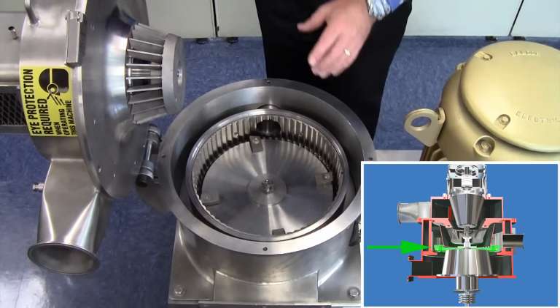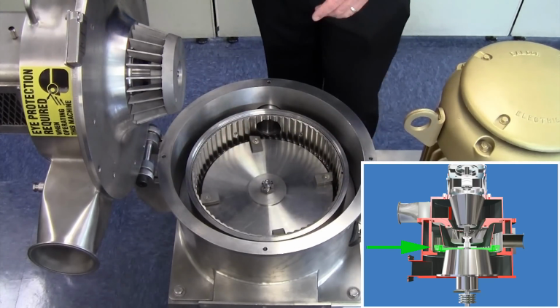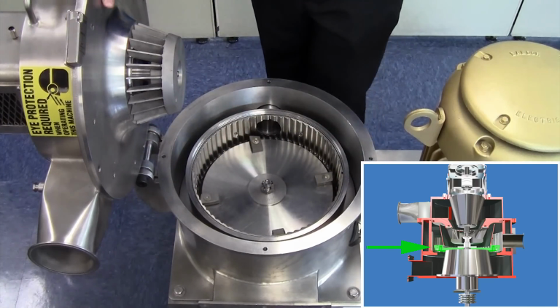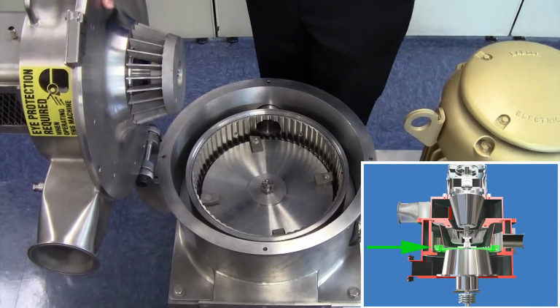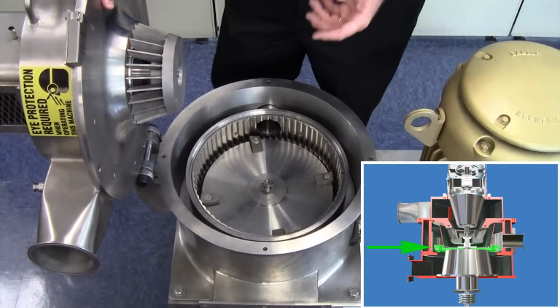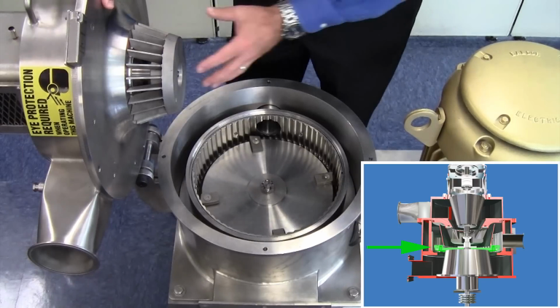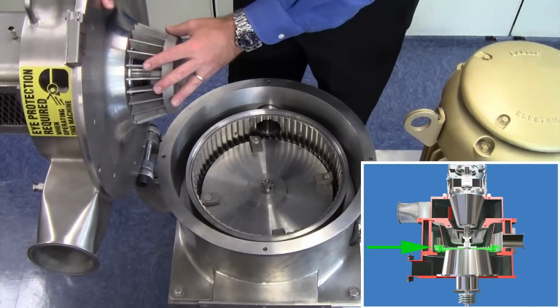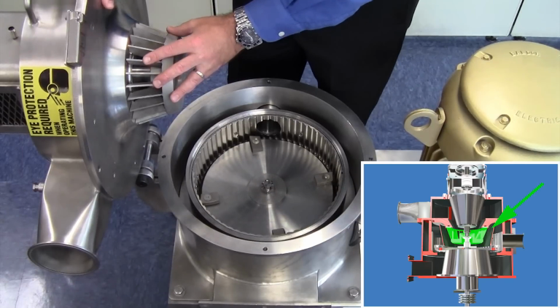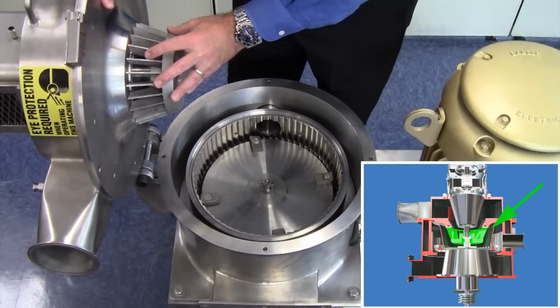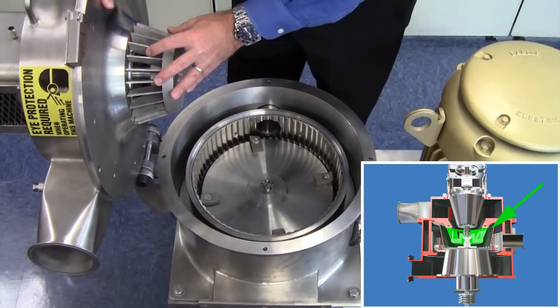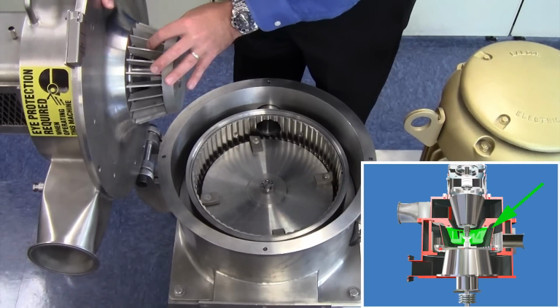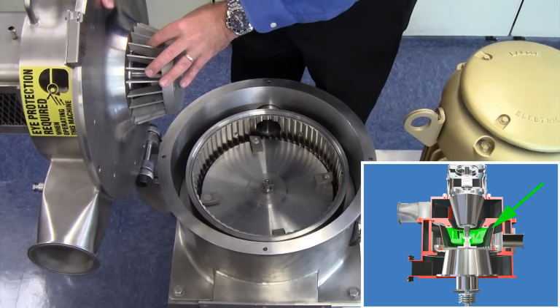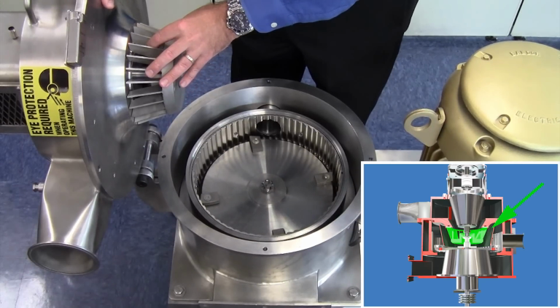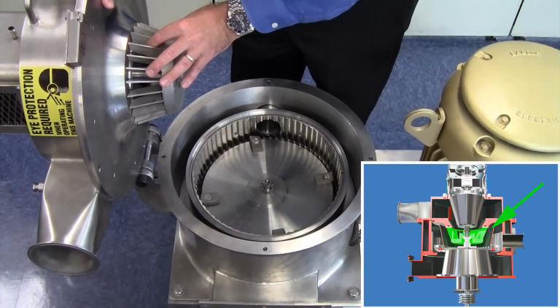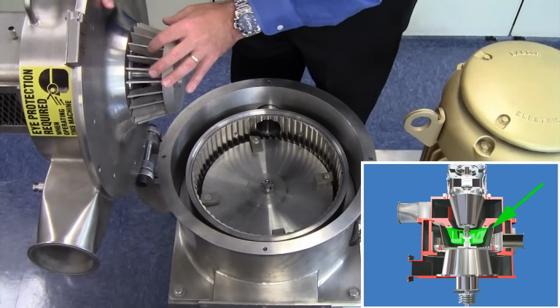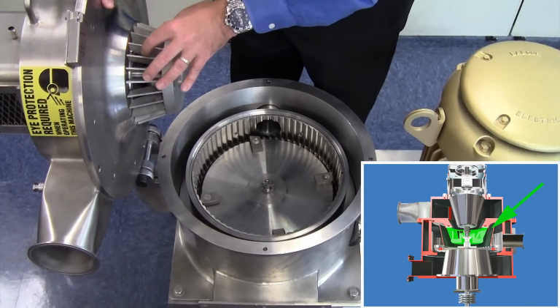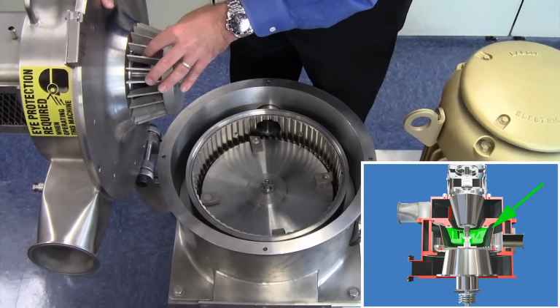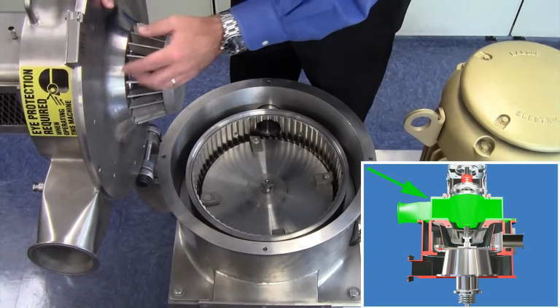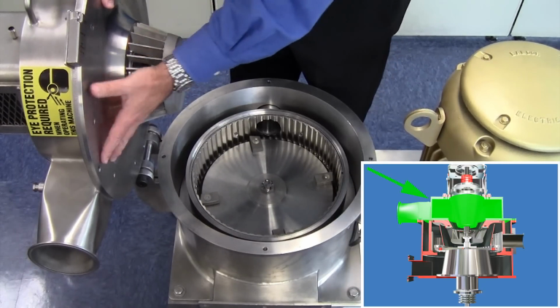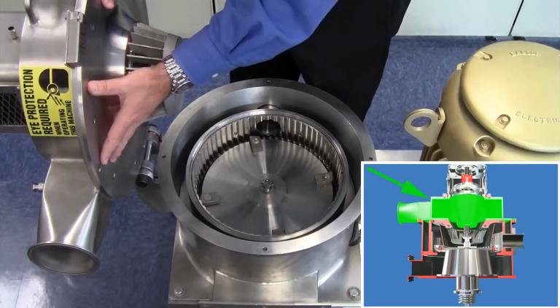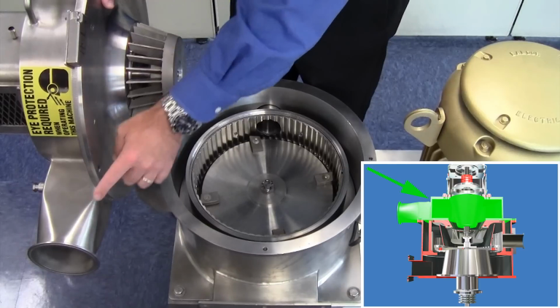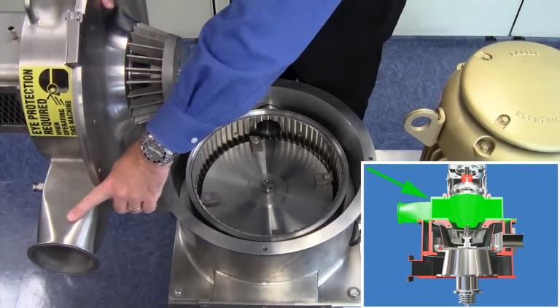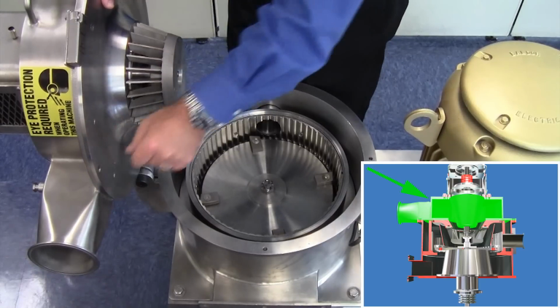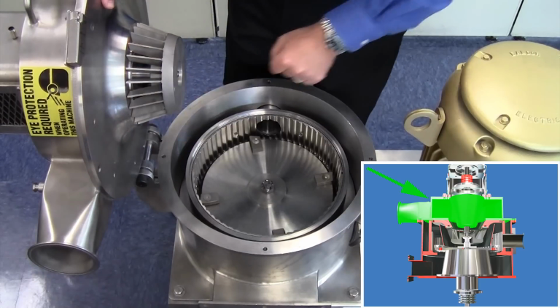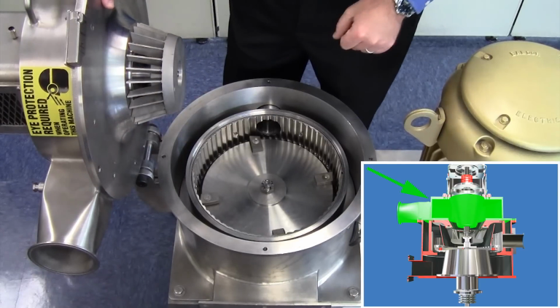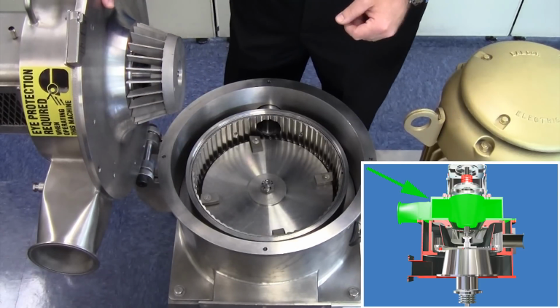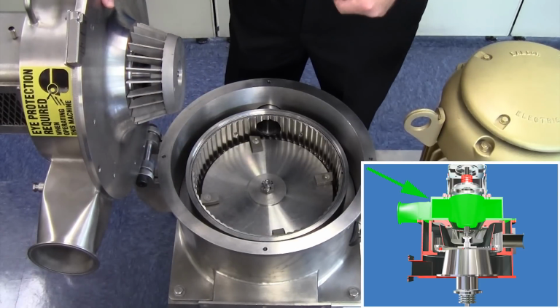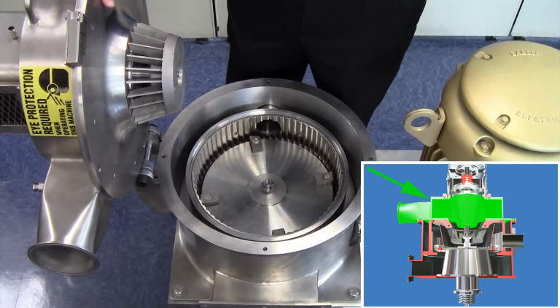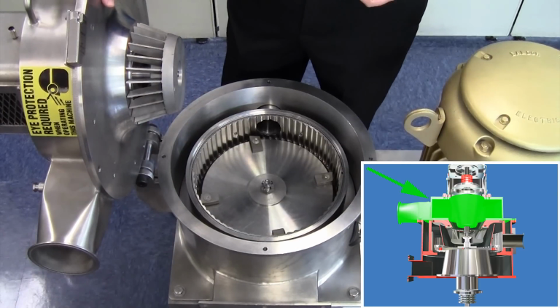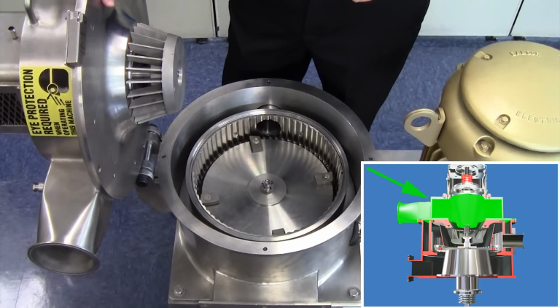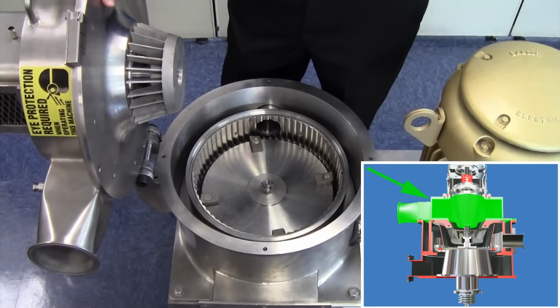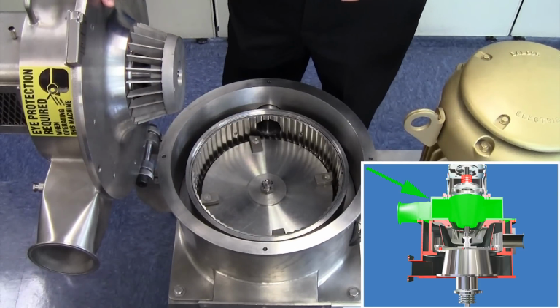If the particles are fine enough, they're removed through the classifier wheel — they go through the vanes, go through the volute section, and are carried out and collected either to a downstream cyclone or dust collector.